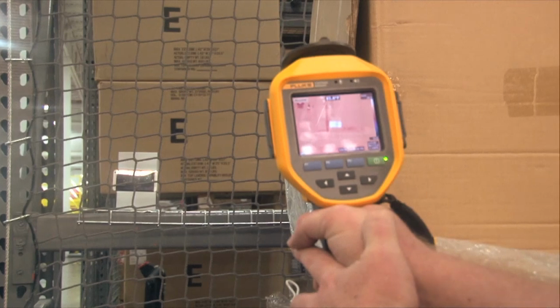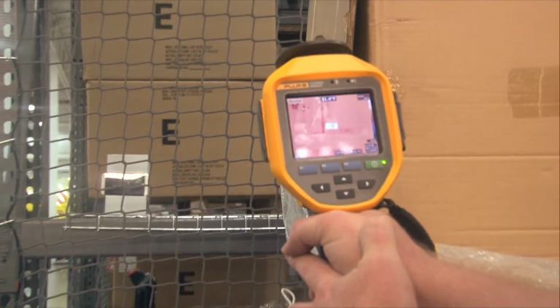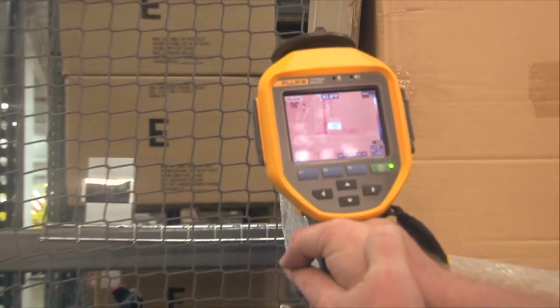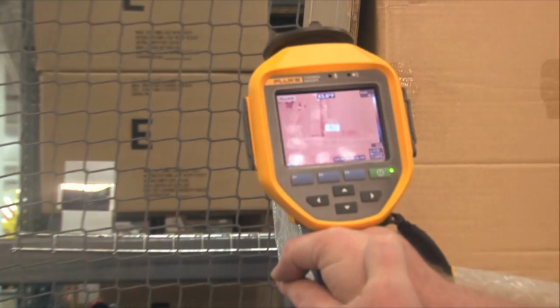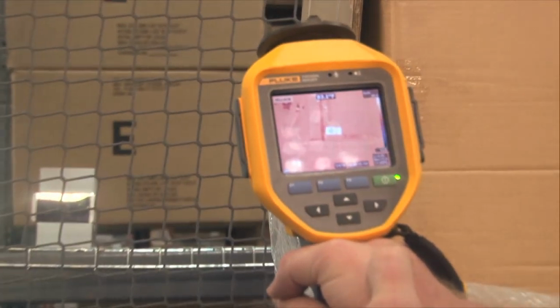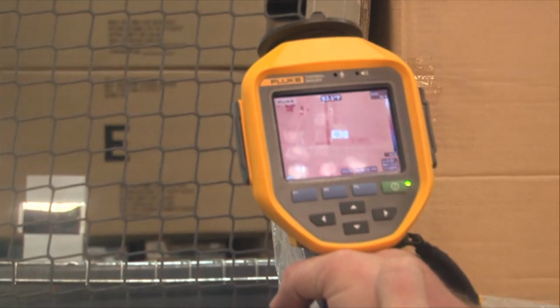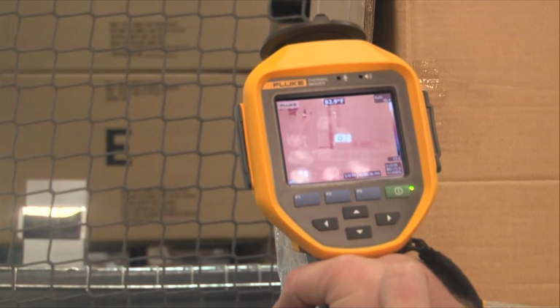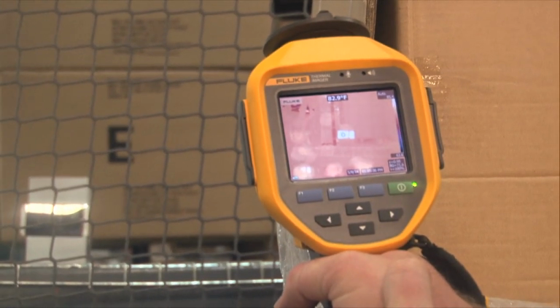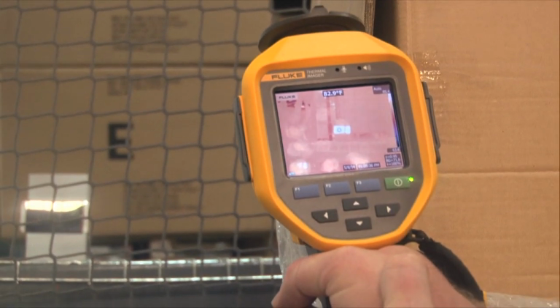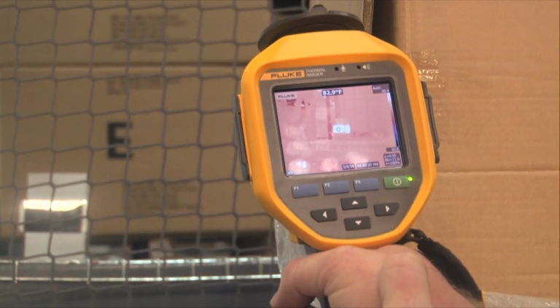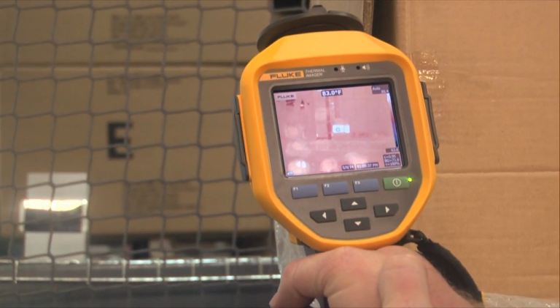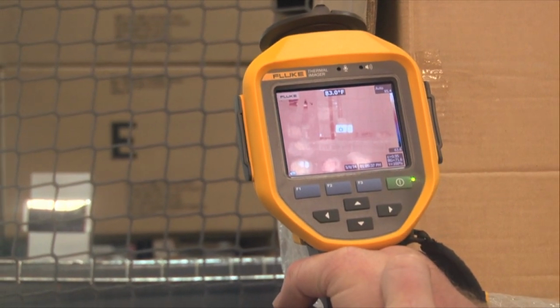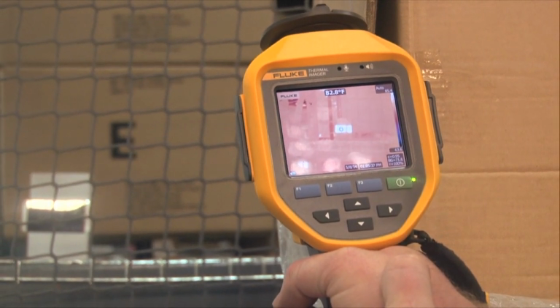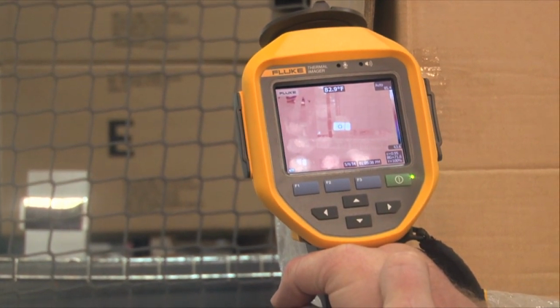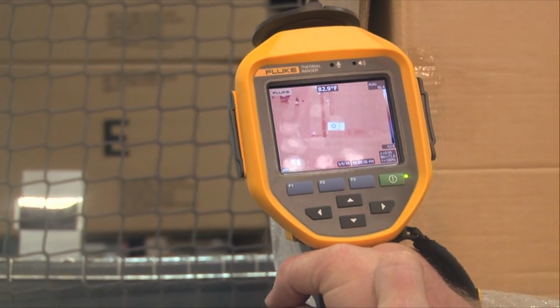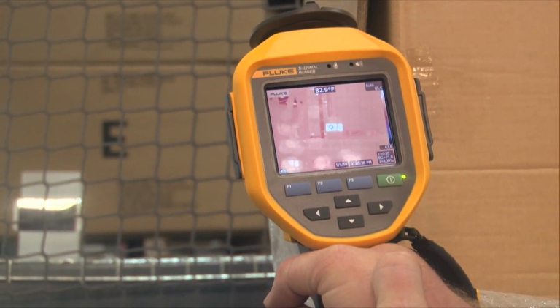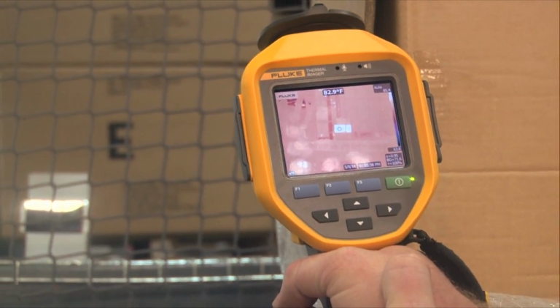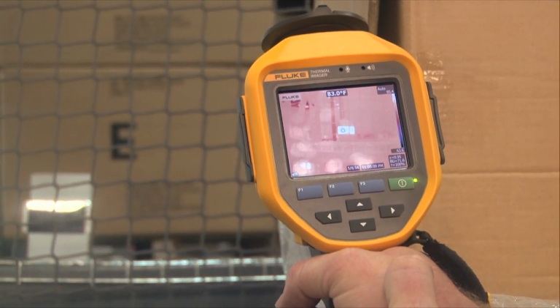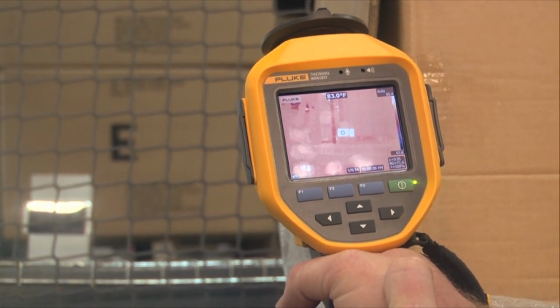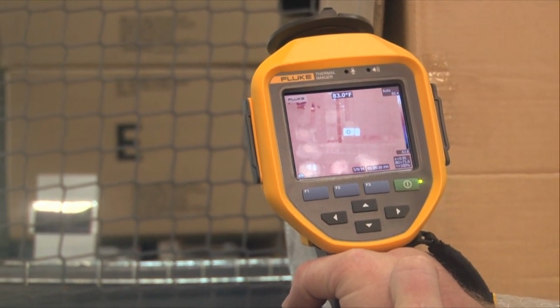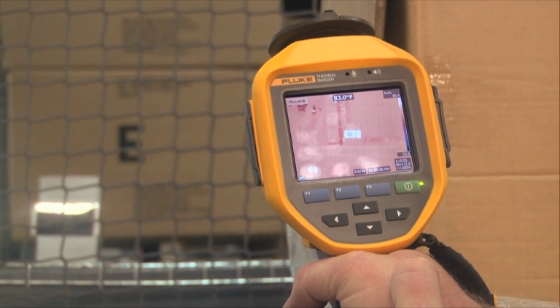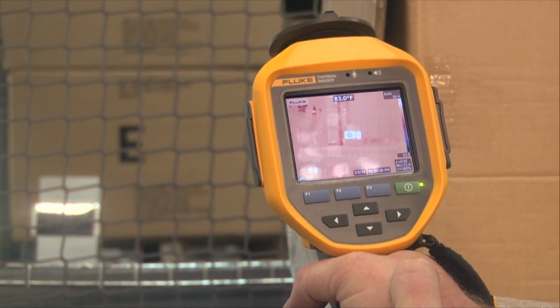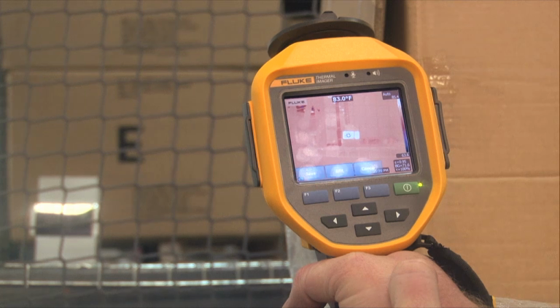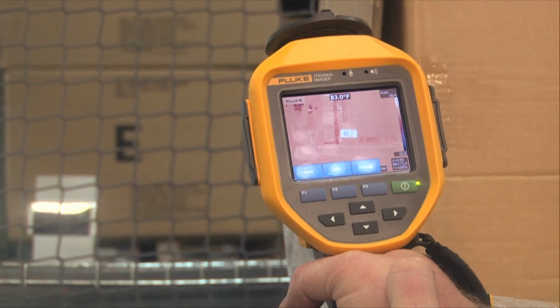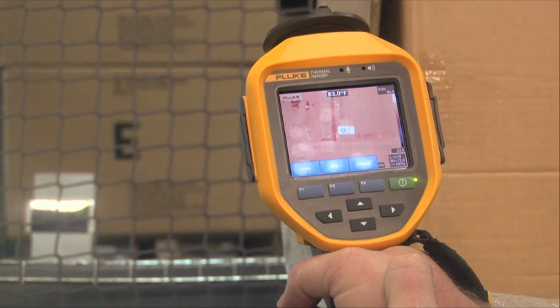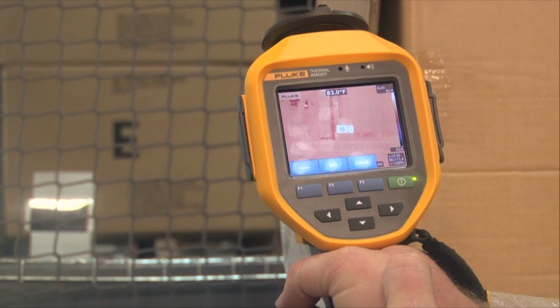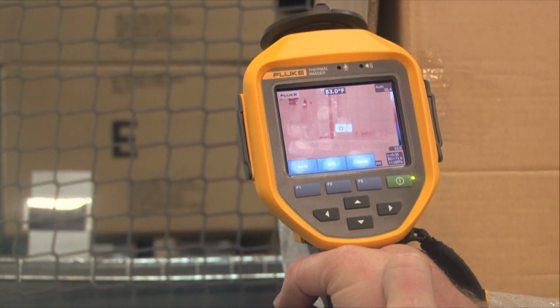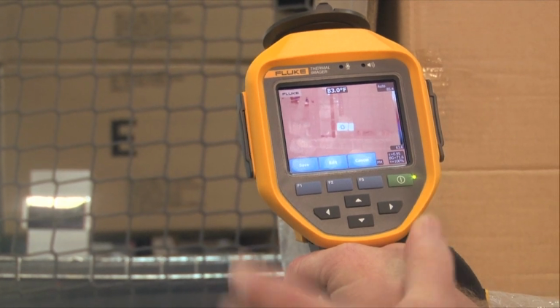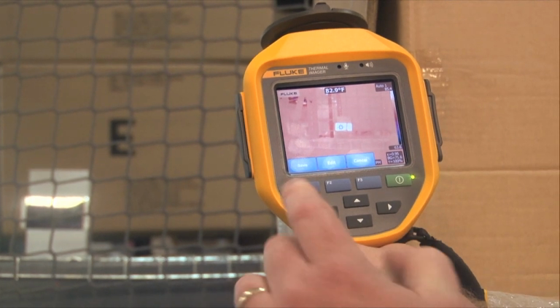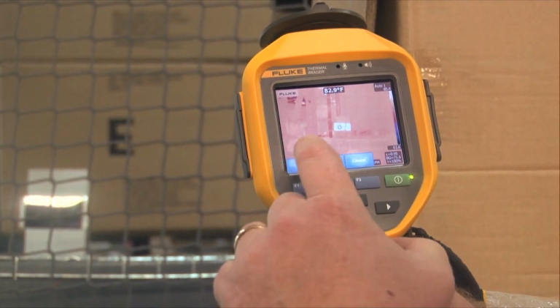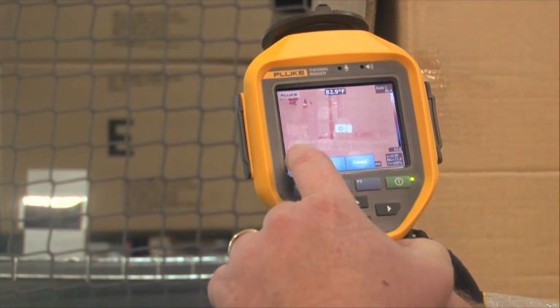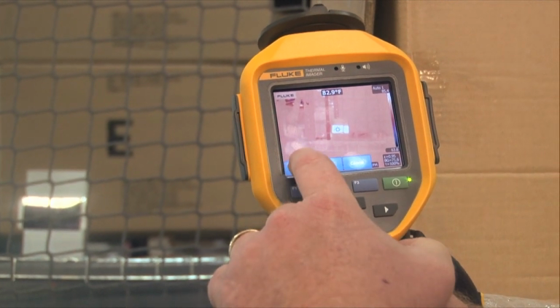It's going to autofocus on that target — not the nearest thing, which is the grate — and give me a reading on that far object.